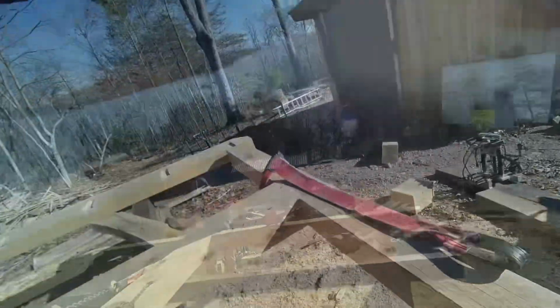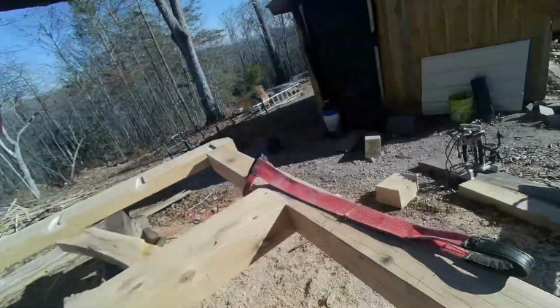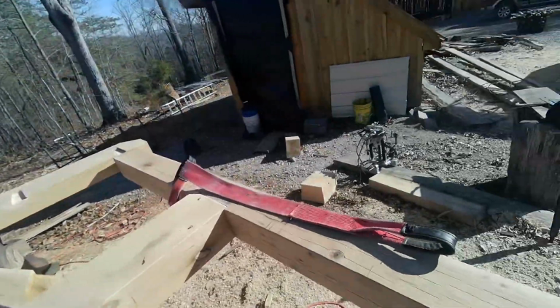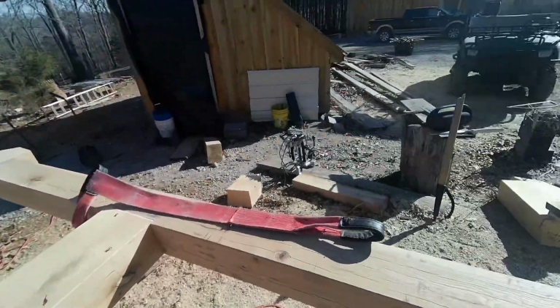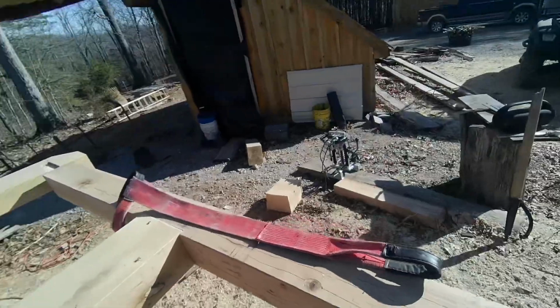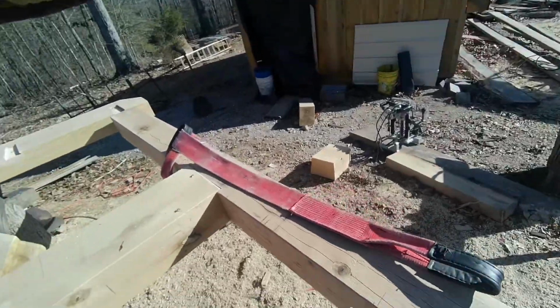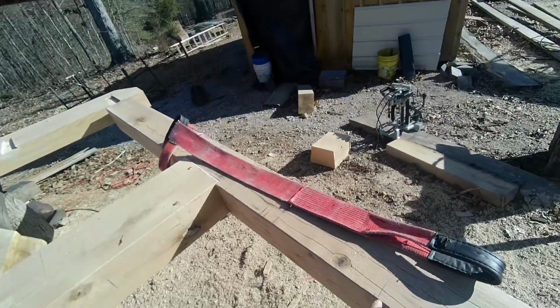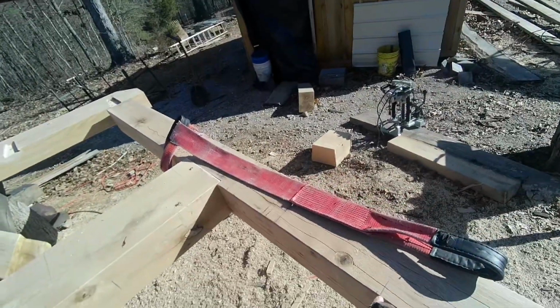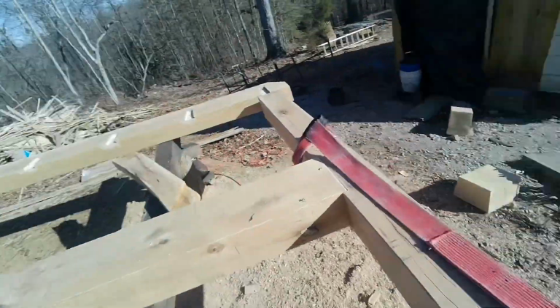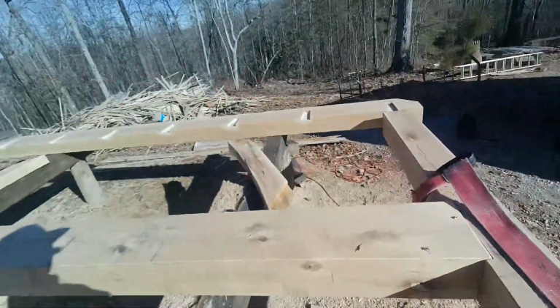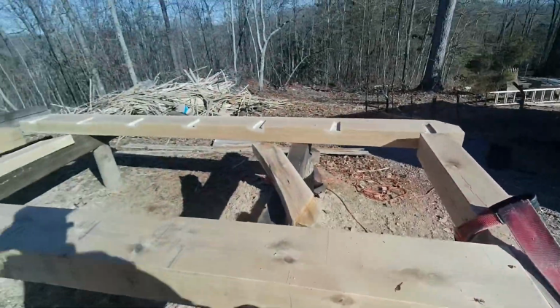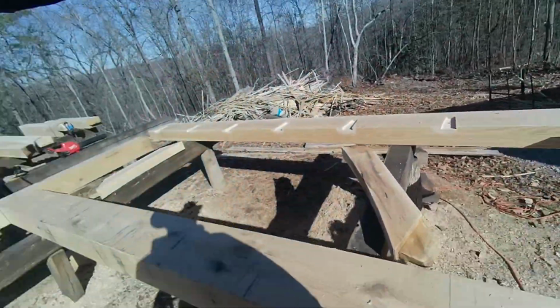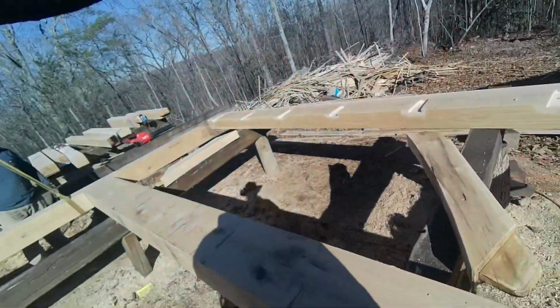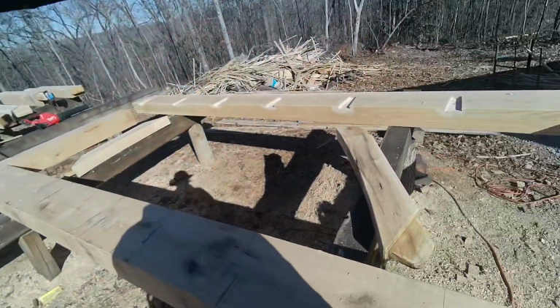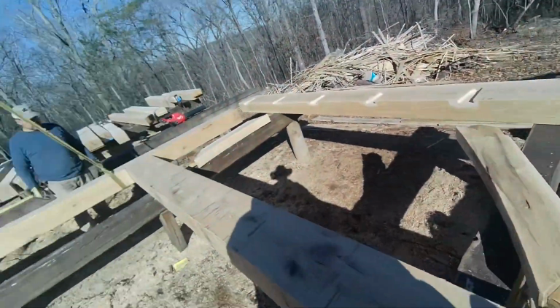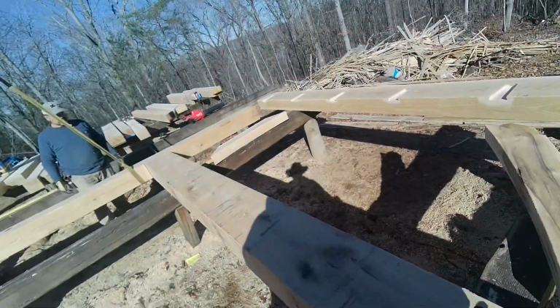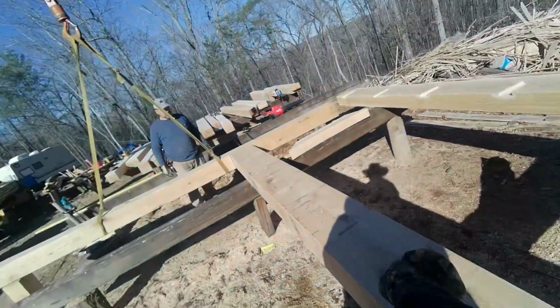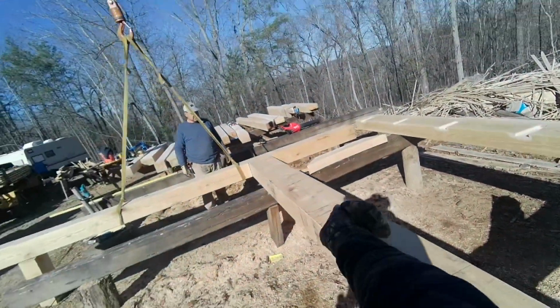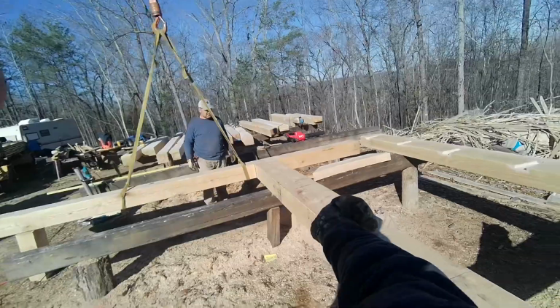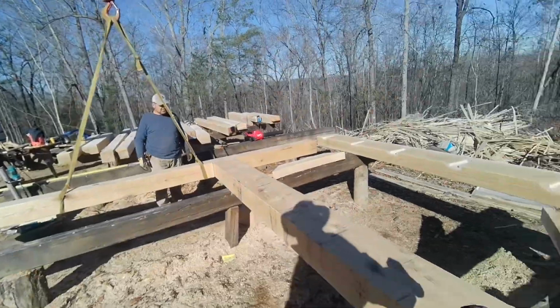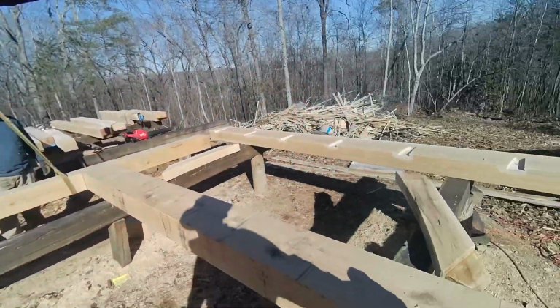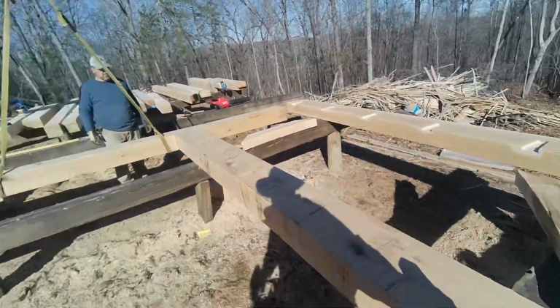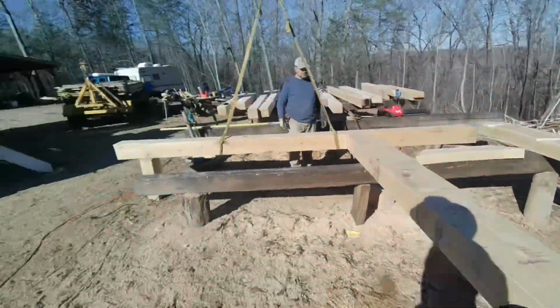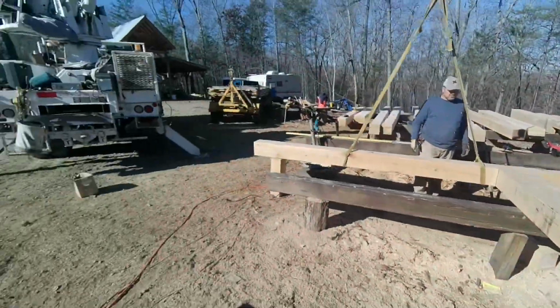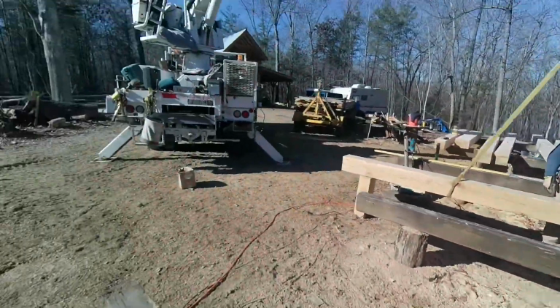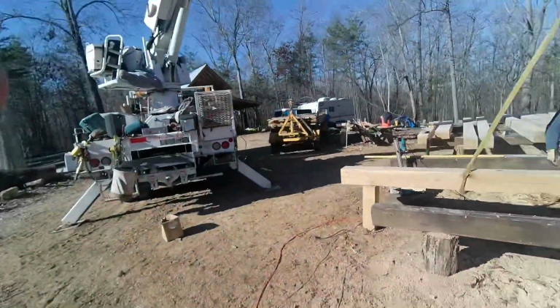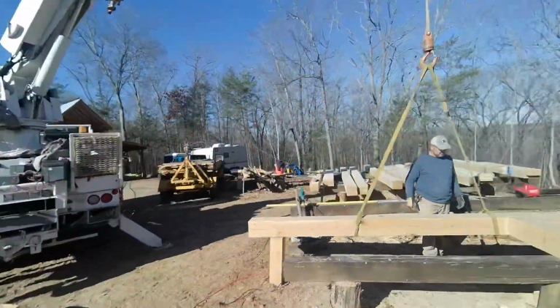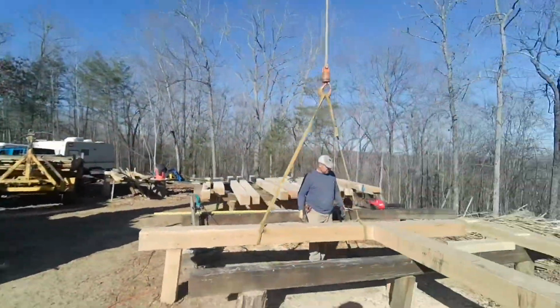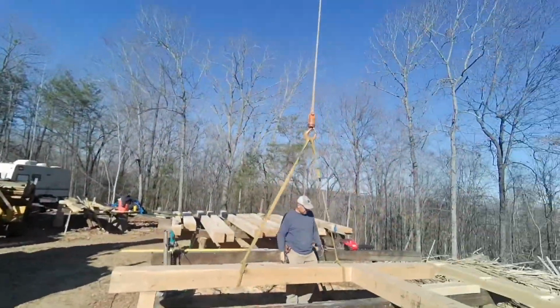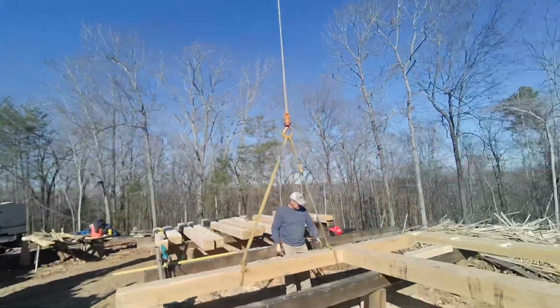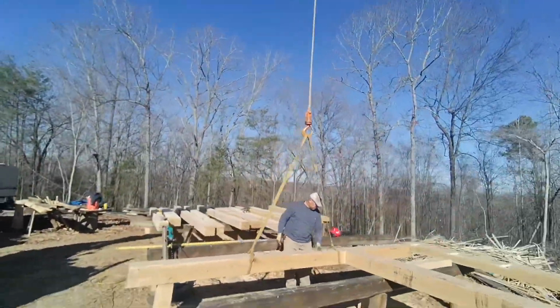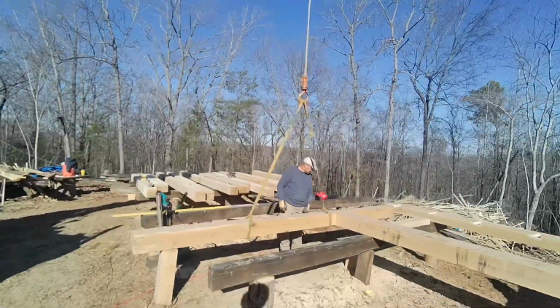We have everything marked where we need to put our mortises. These are the marks I made the other day for where the joists are going to go in. Now we're going to take this apart one more time.